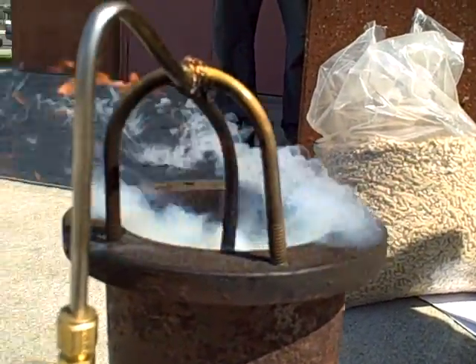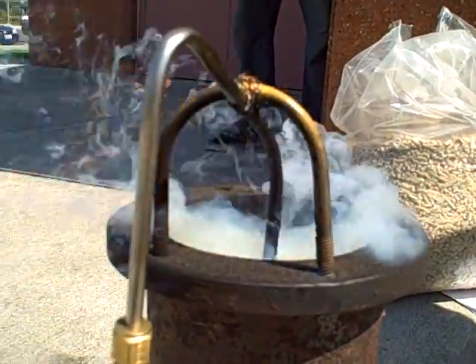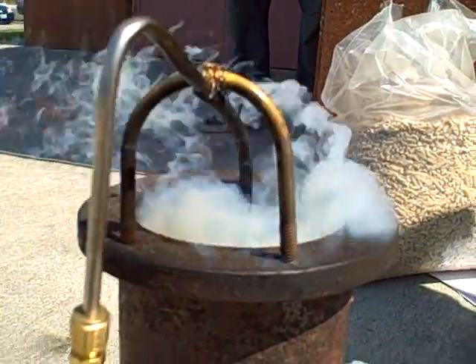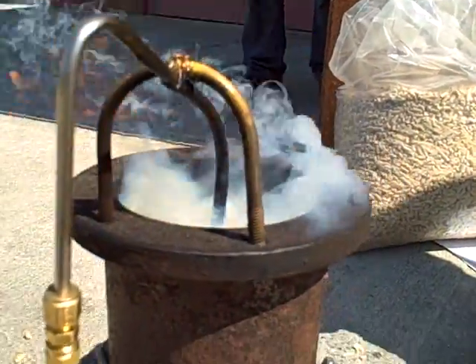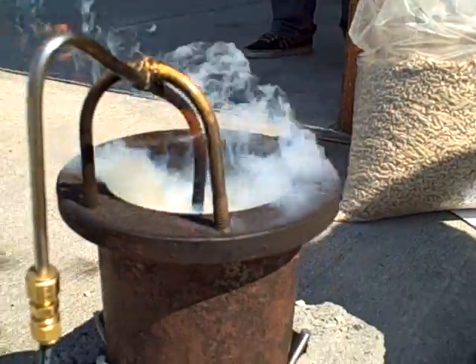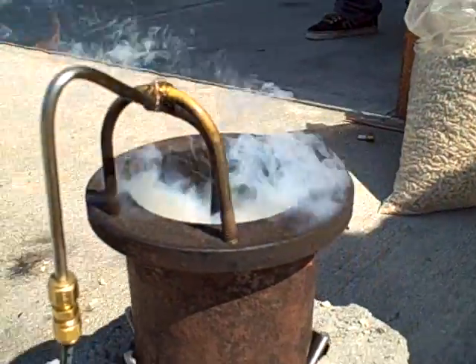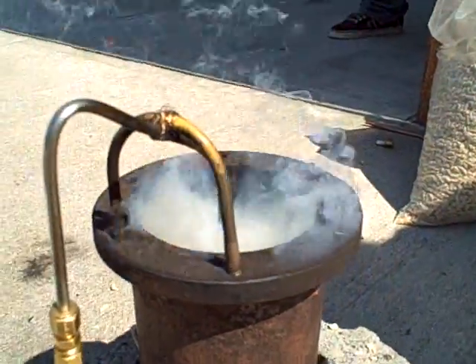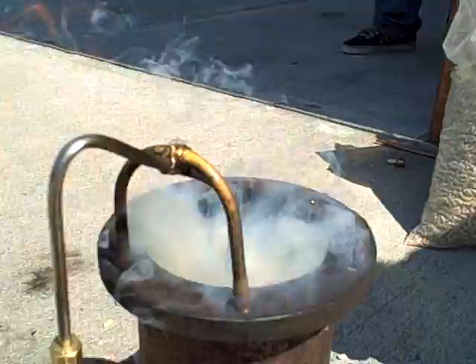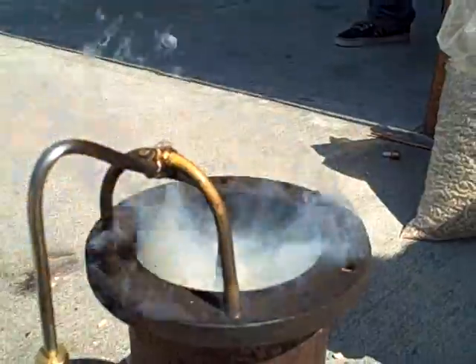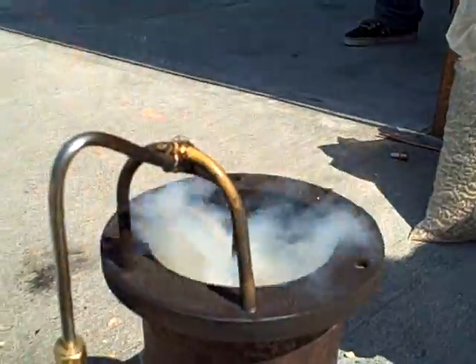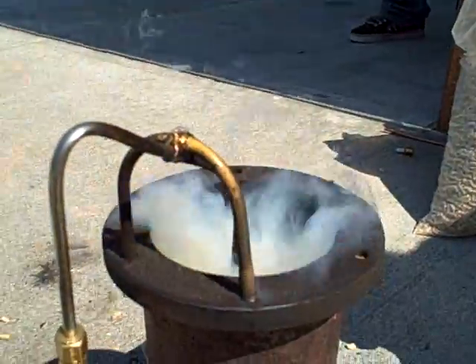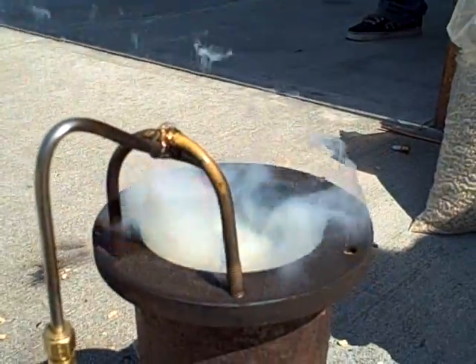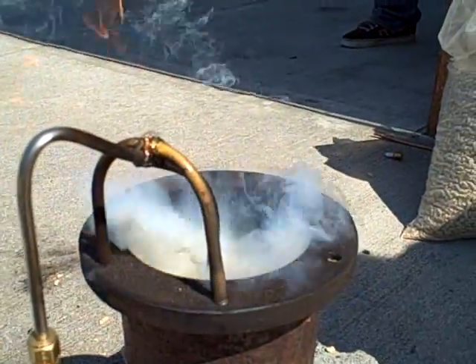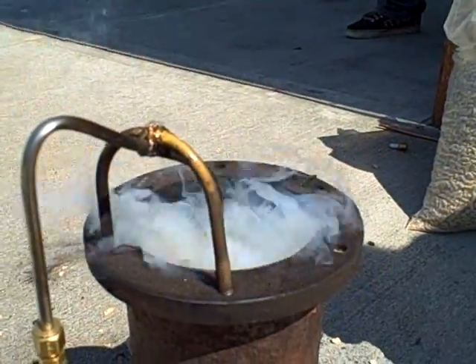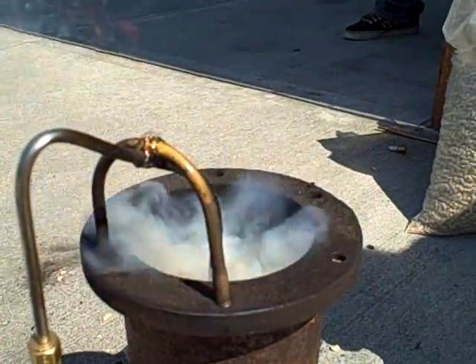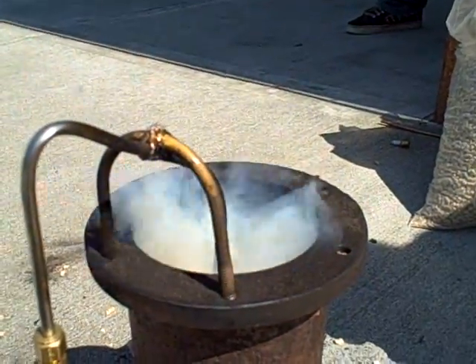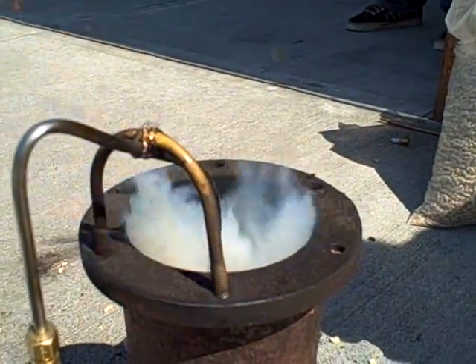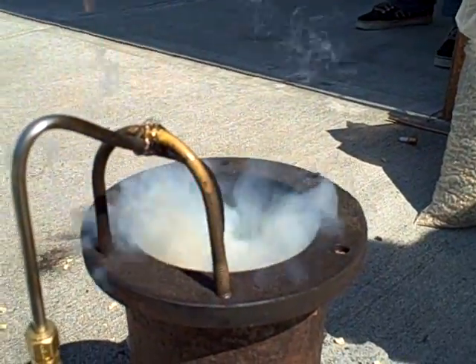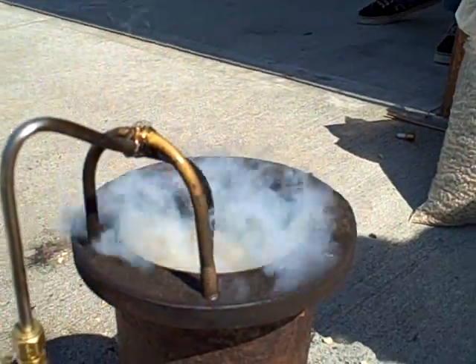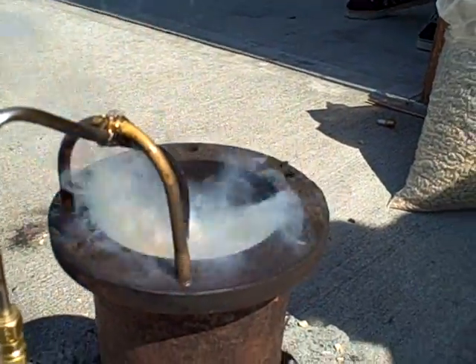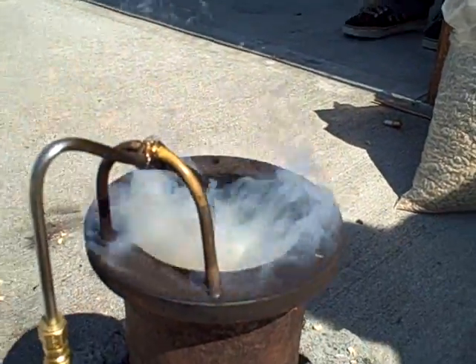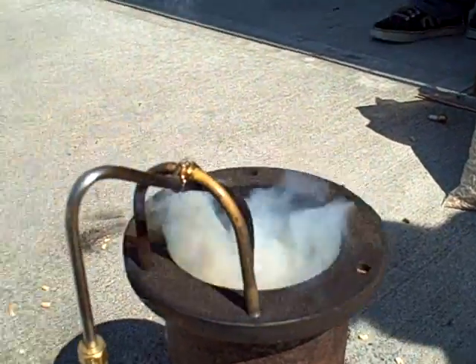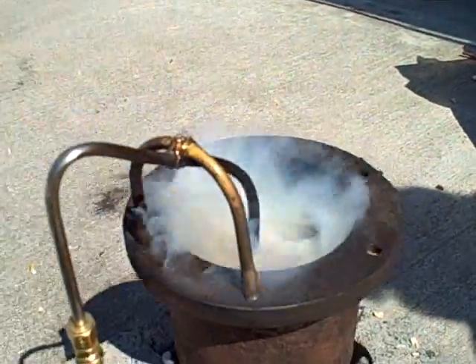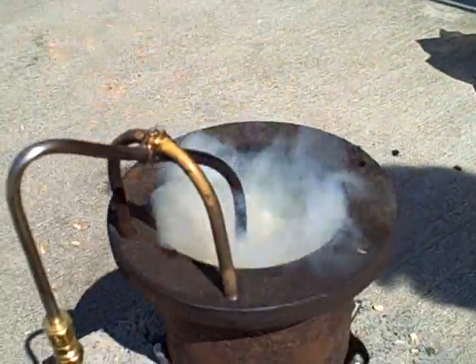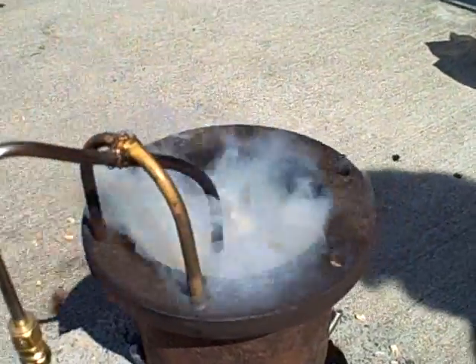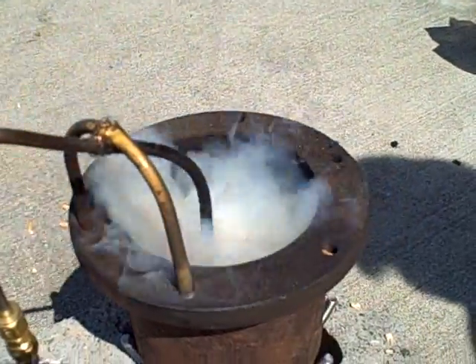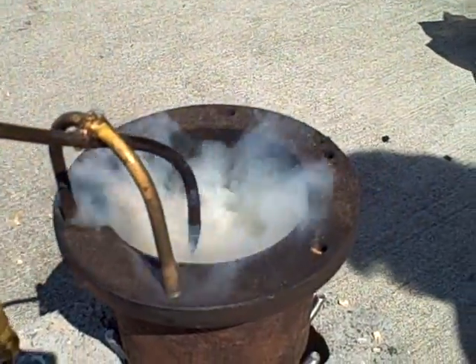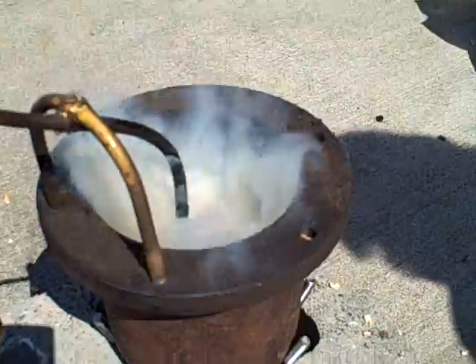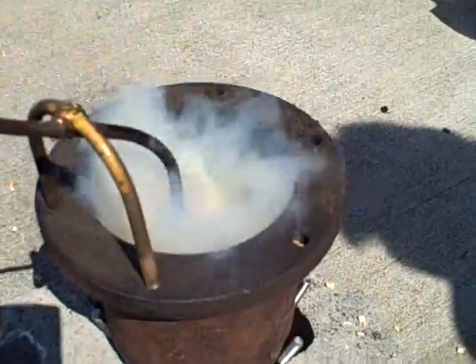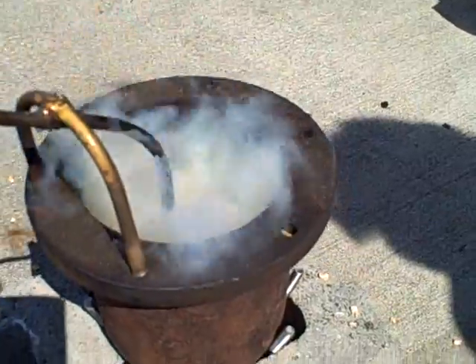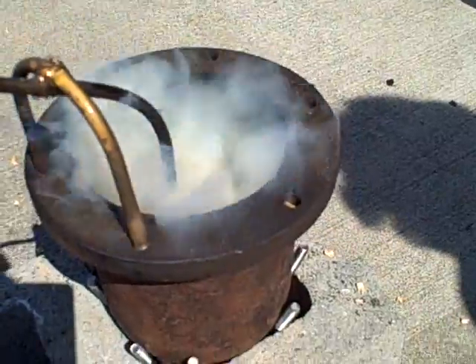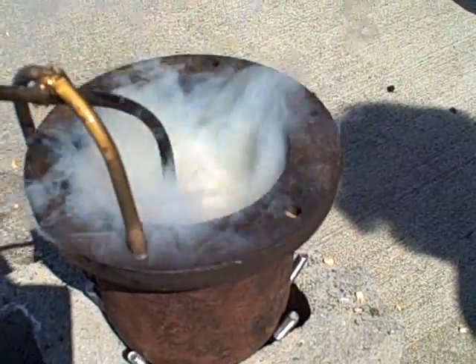That is secondary combustion — it's not combustion happening down at the fluidized bed. It's actually happening above the fluidizing zone — the gasifying zone, I should say.